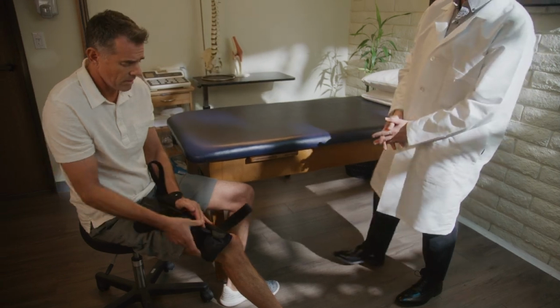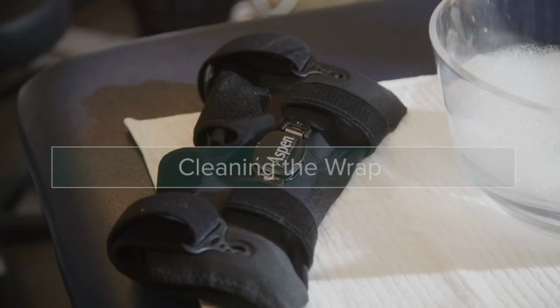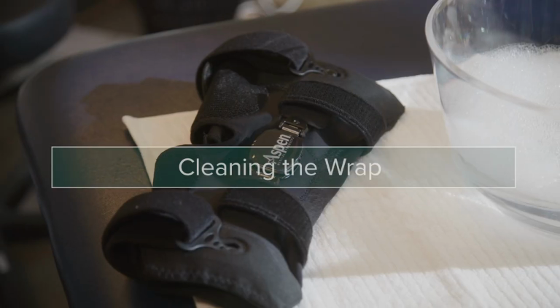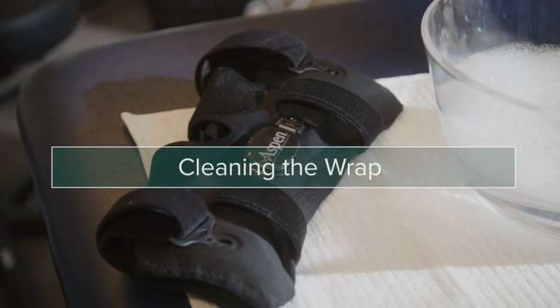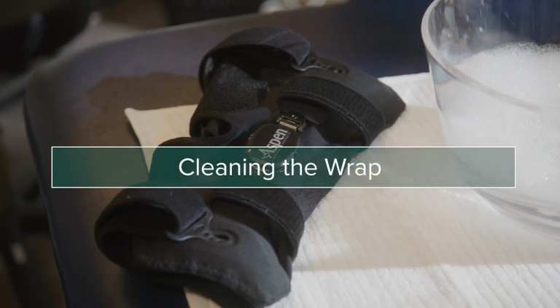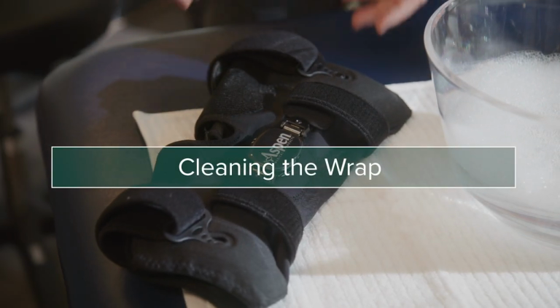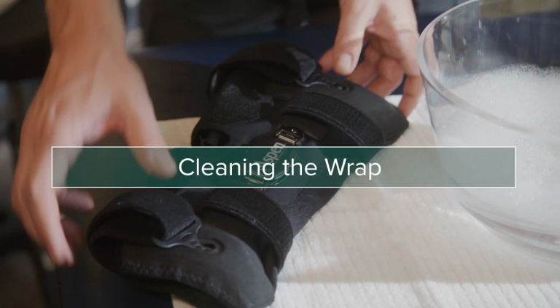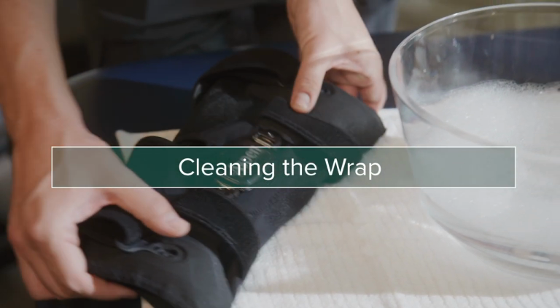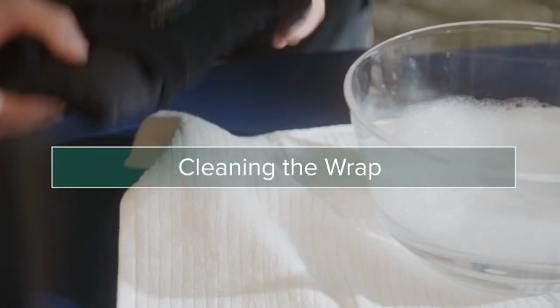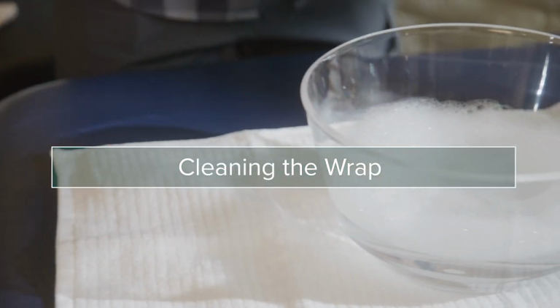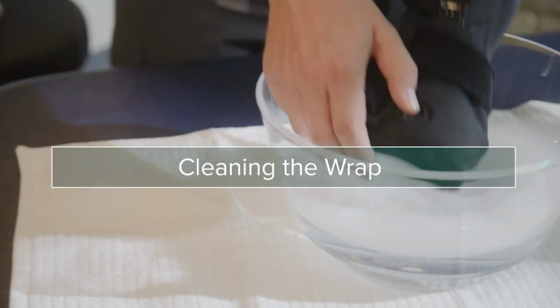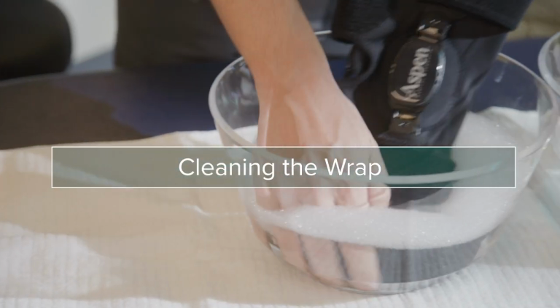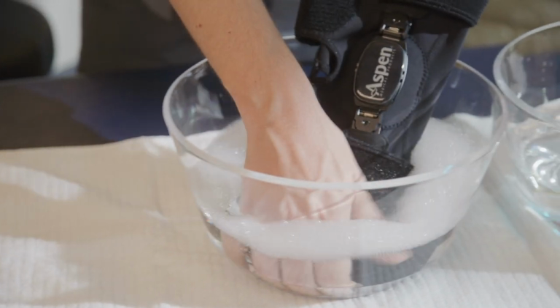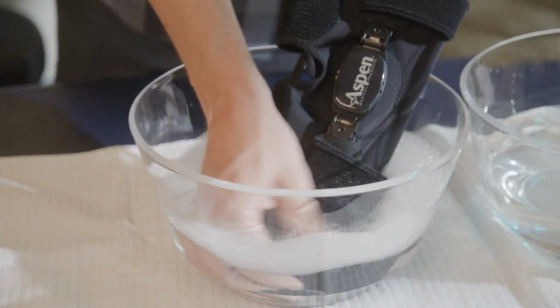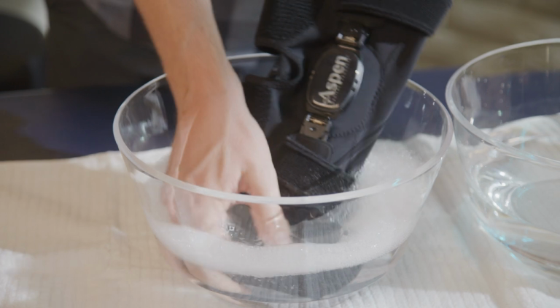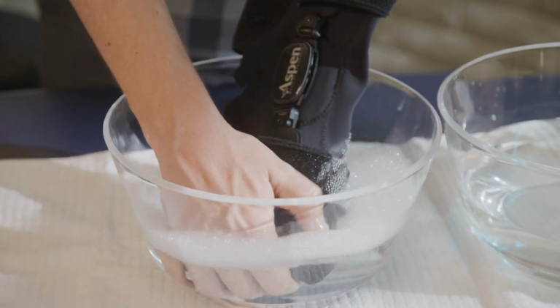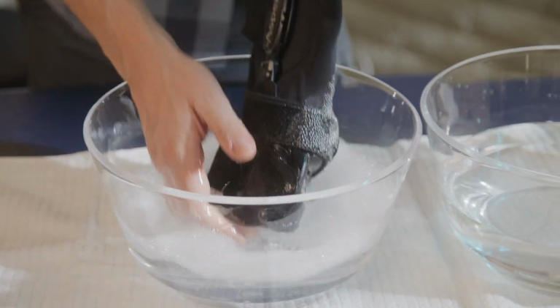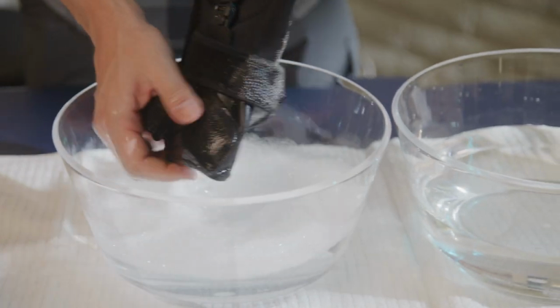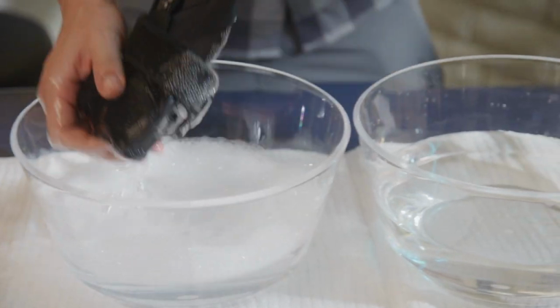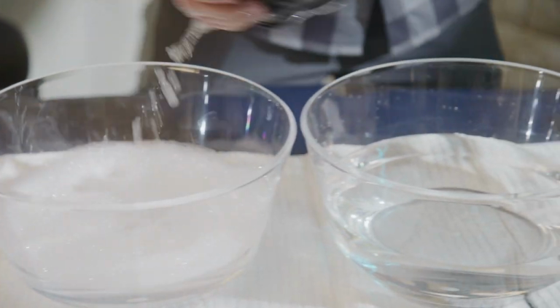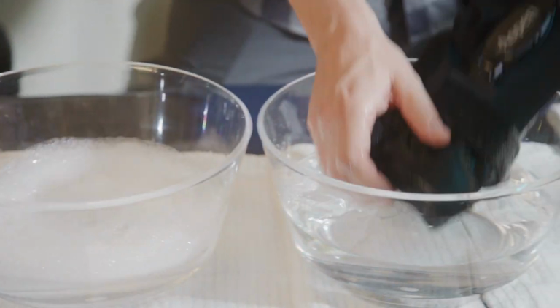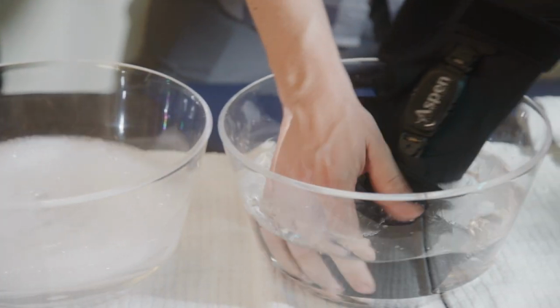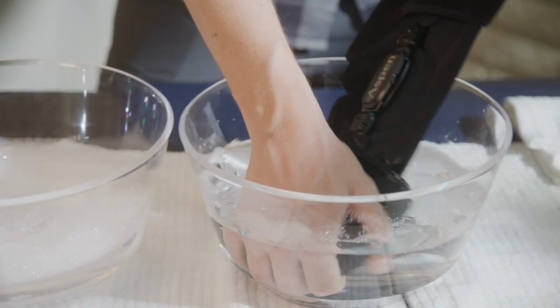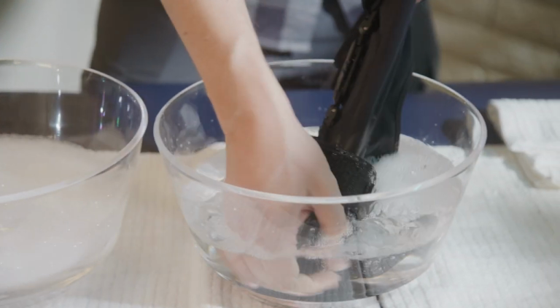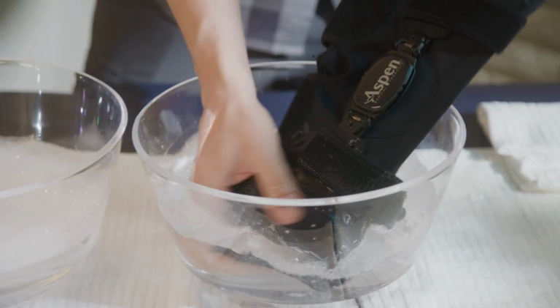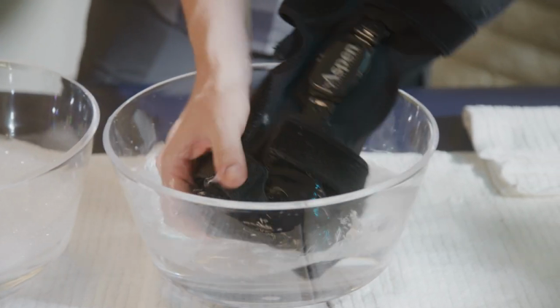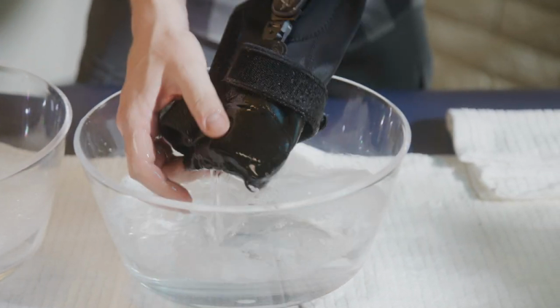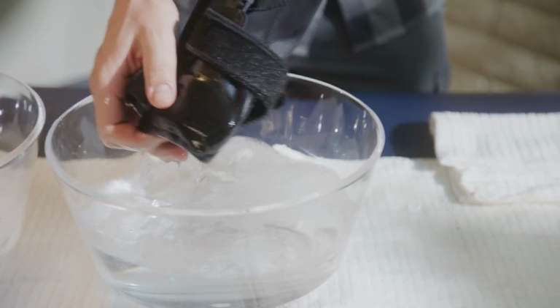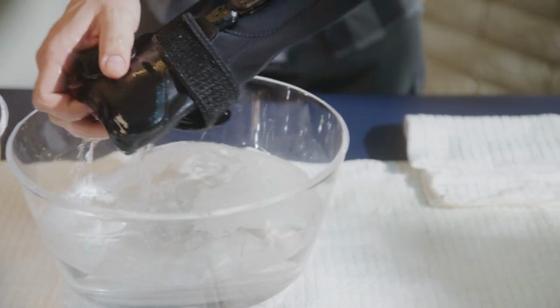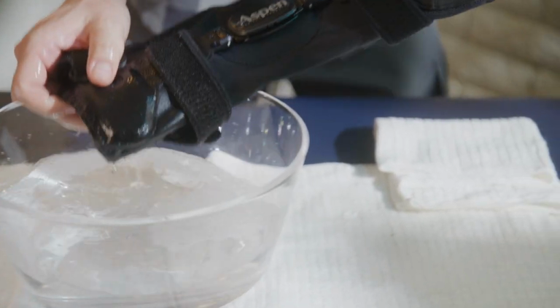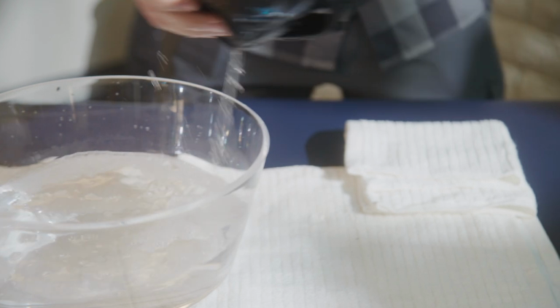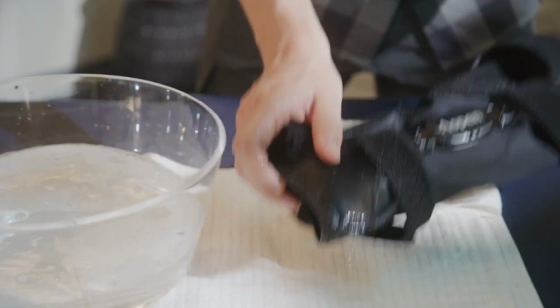The Aspen OA Knee Wrap can be hand-washed and air-dried. Wash with mild soap and water, rinse thoroughly, and allow to fully air-dry.